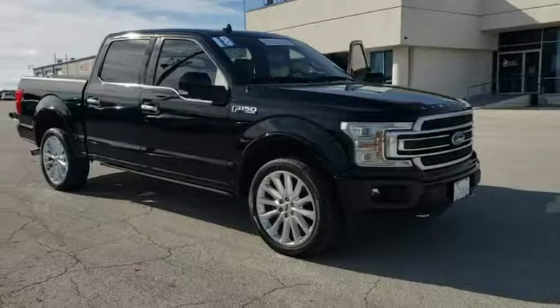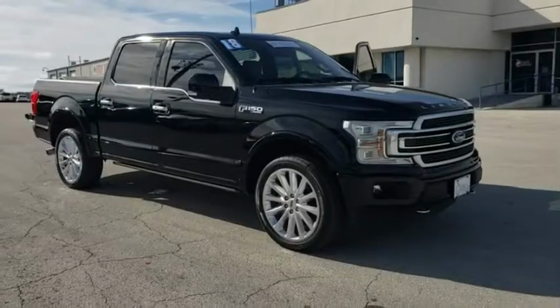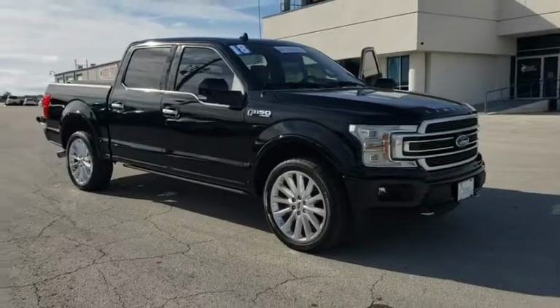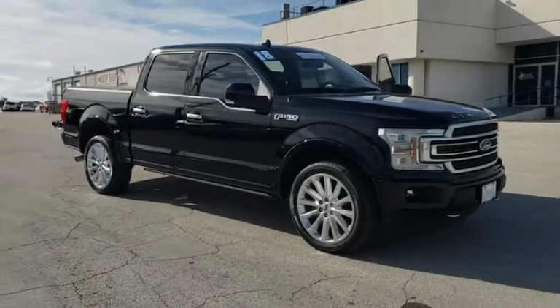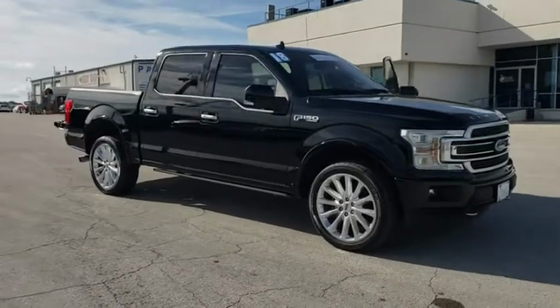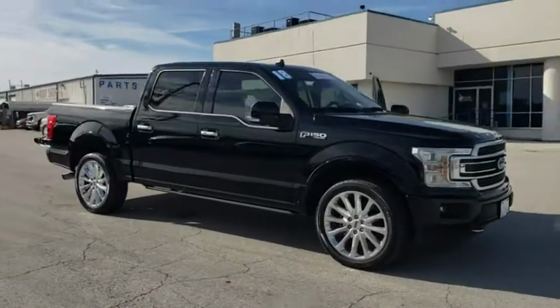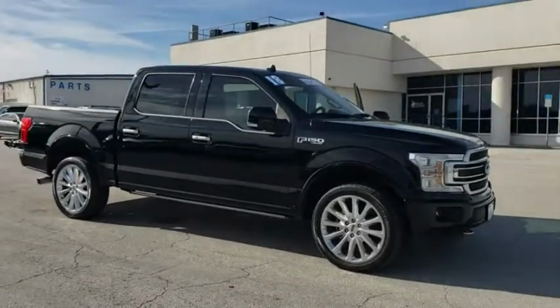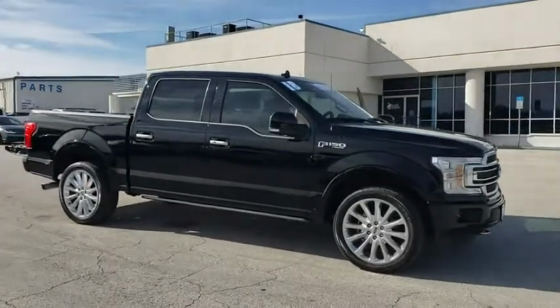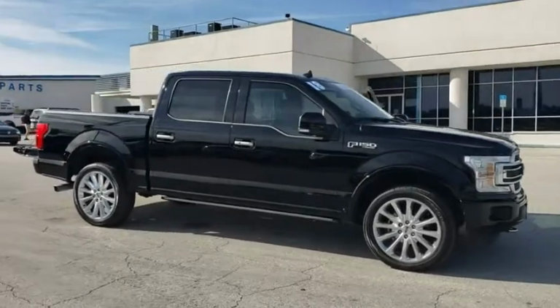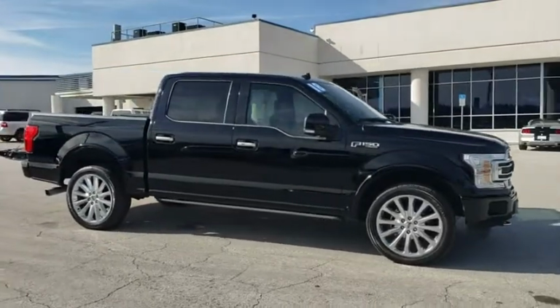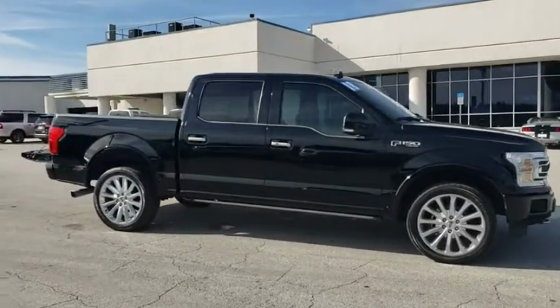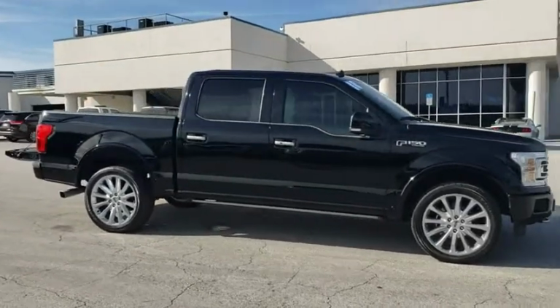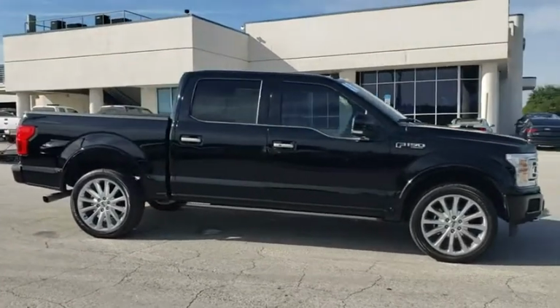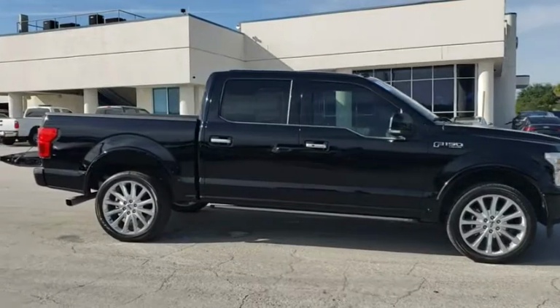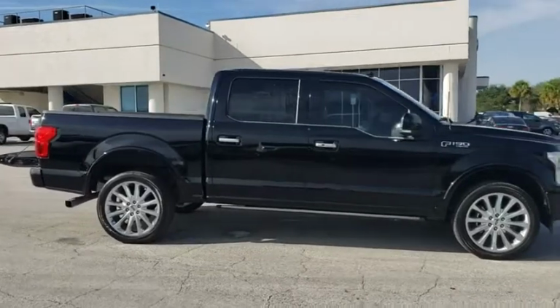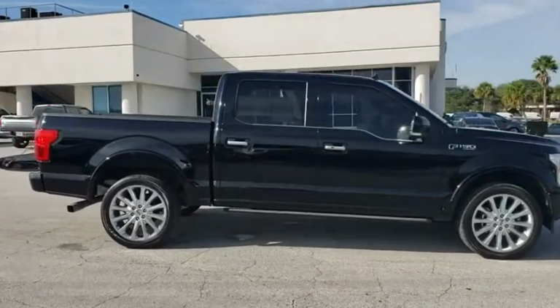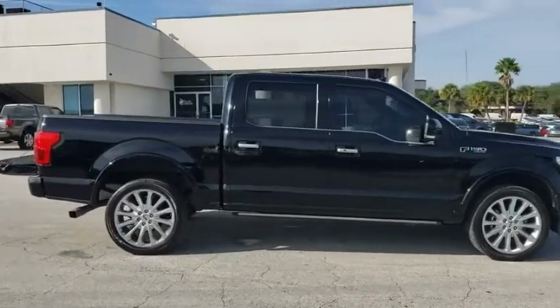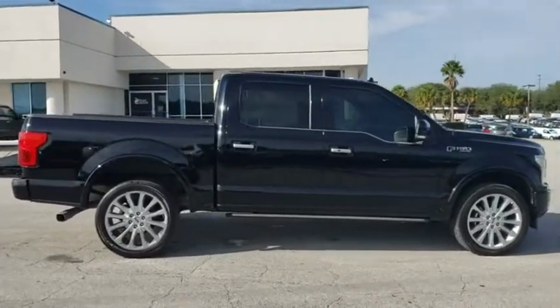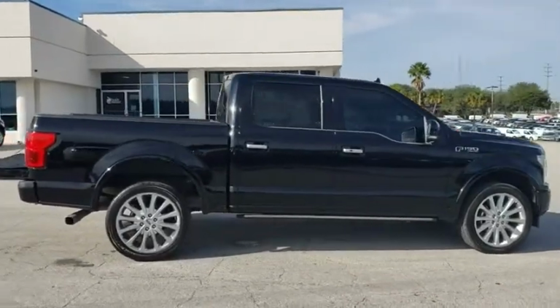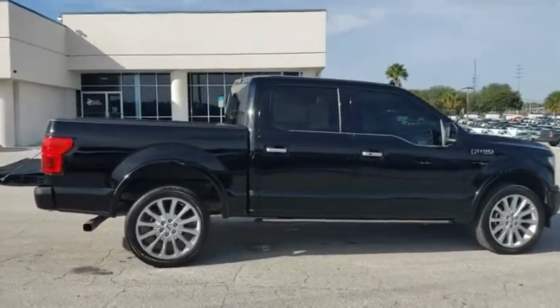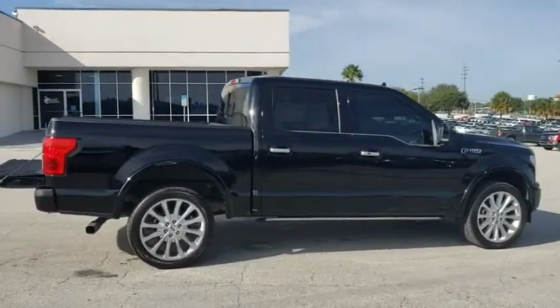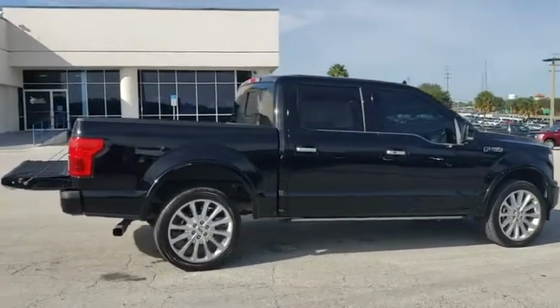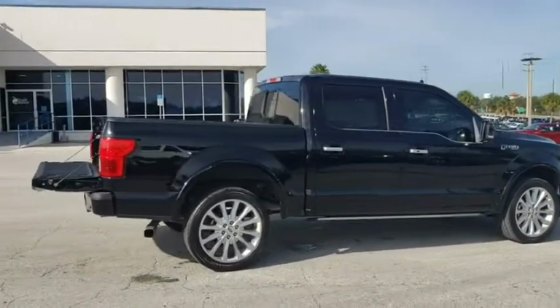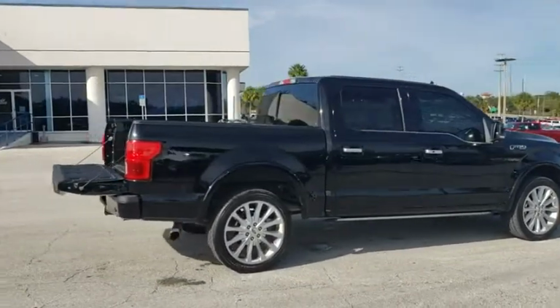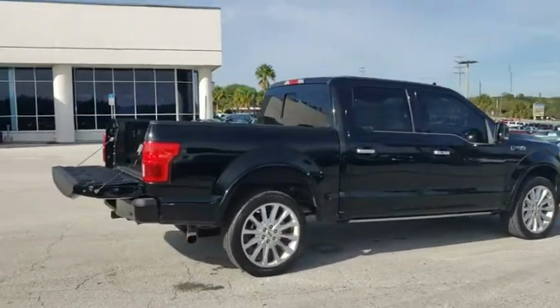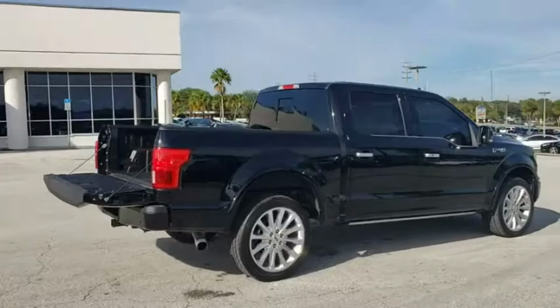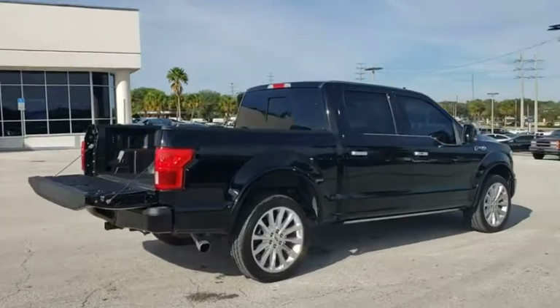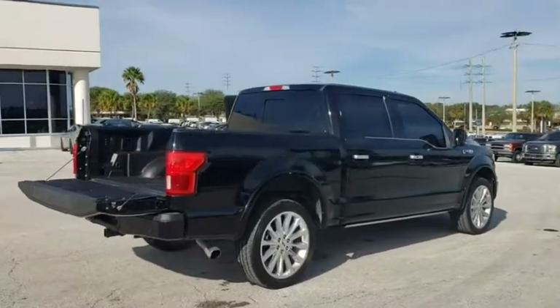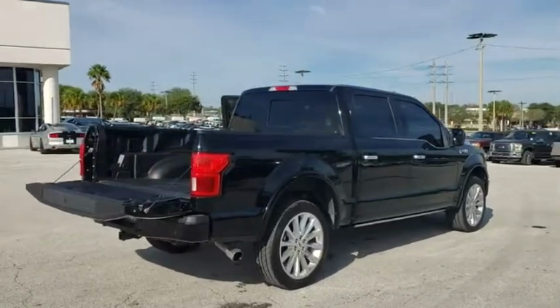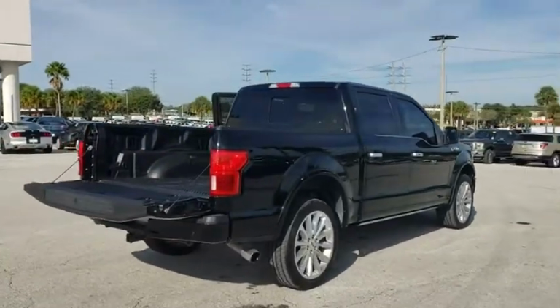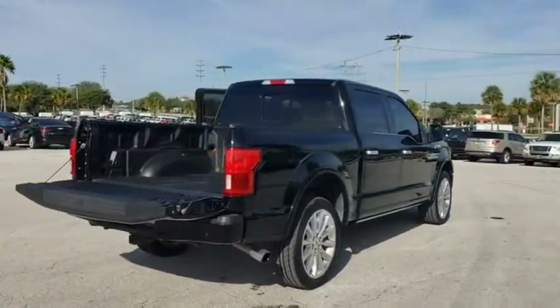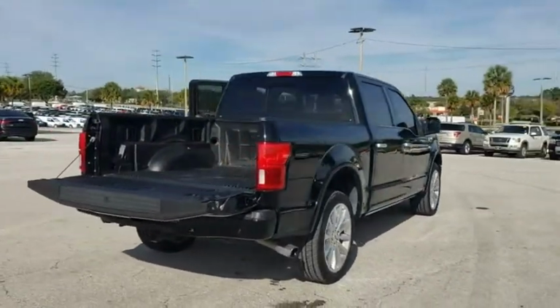The 2018 Ford F-150. A Ford F-150 knows how to handle any situation. It's built to follow orders. No whining. This vehicle has less than 40,000 miles.